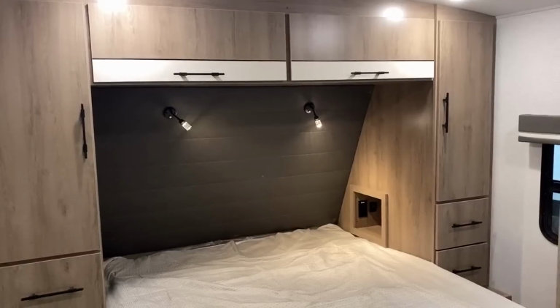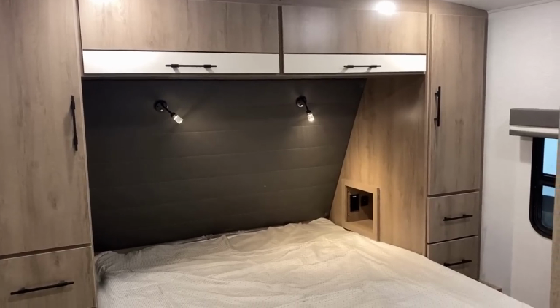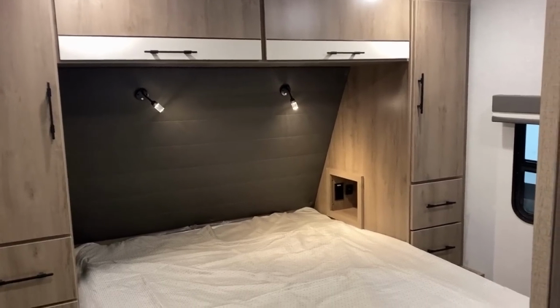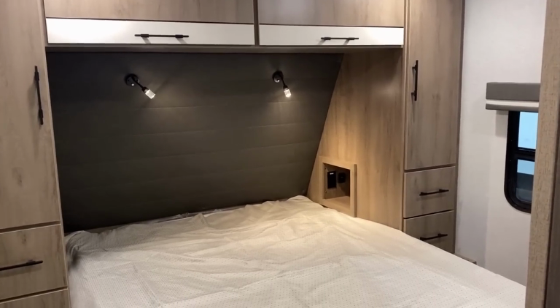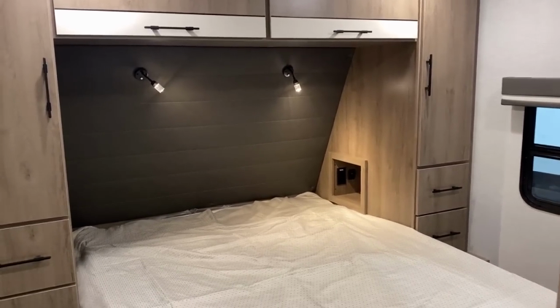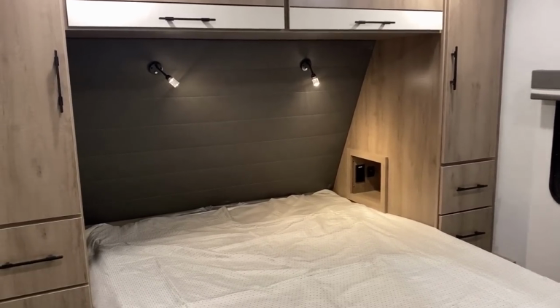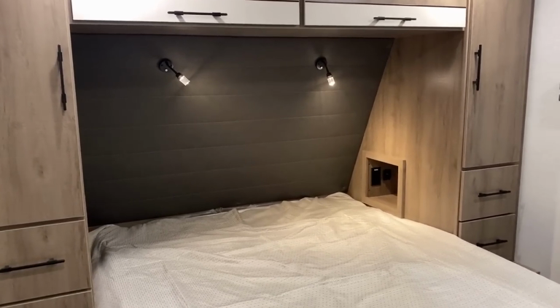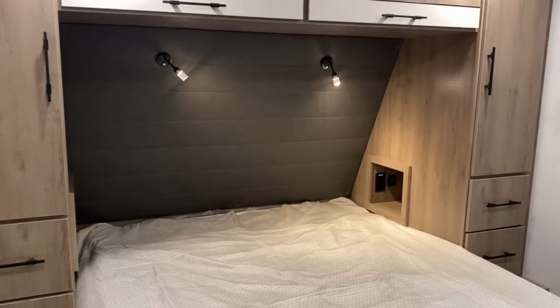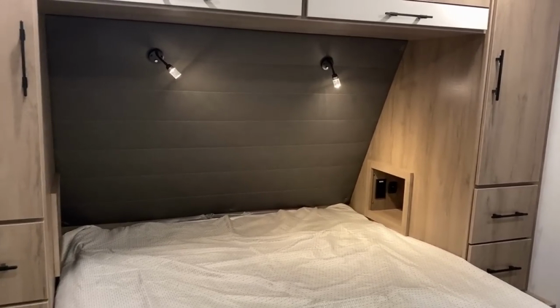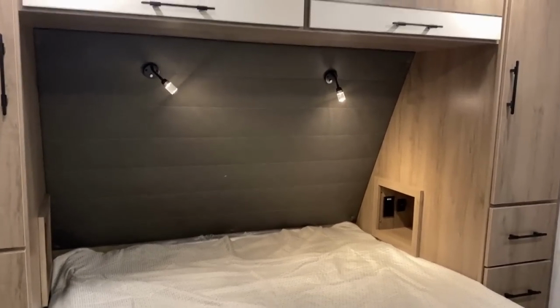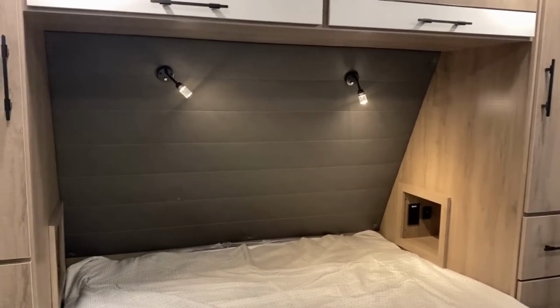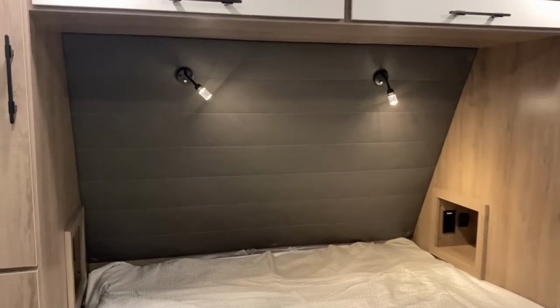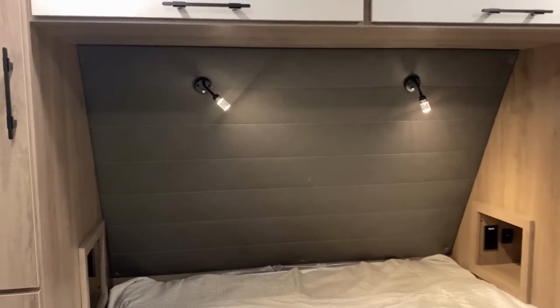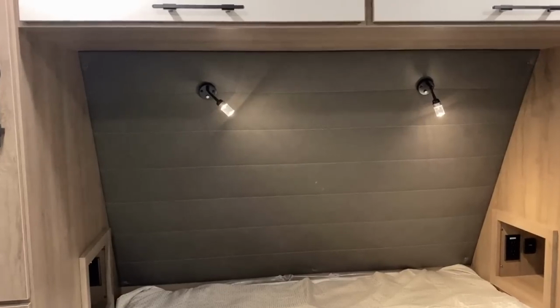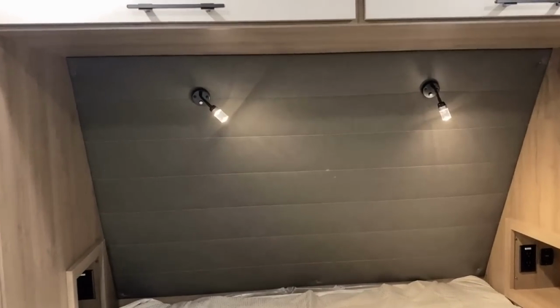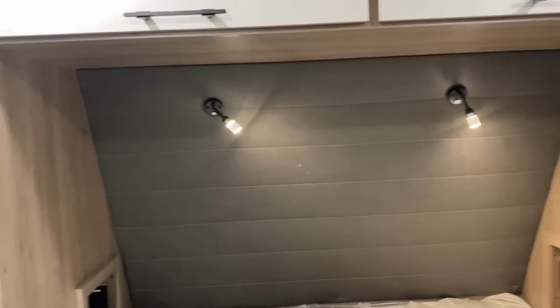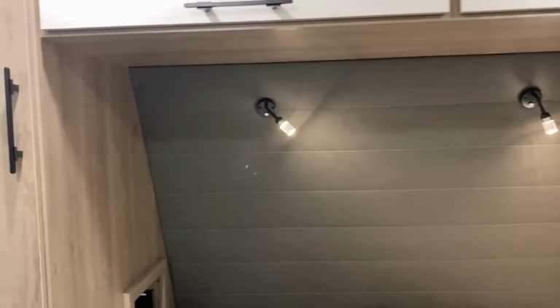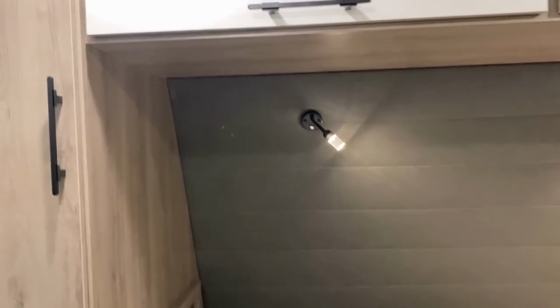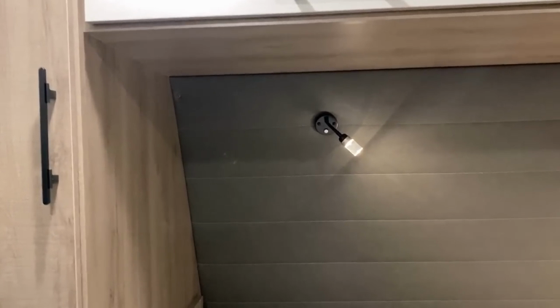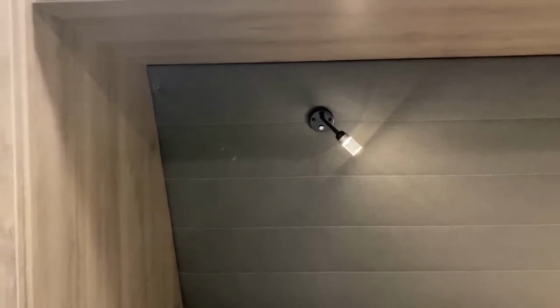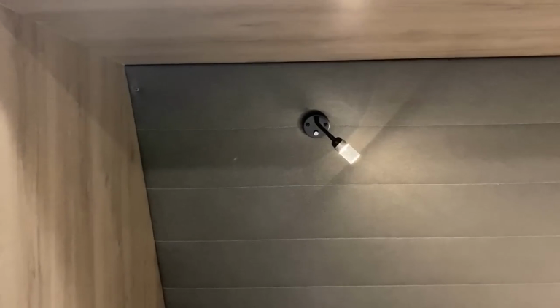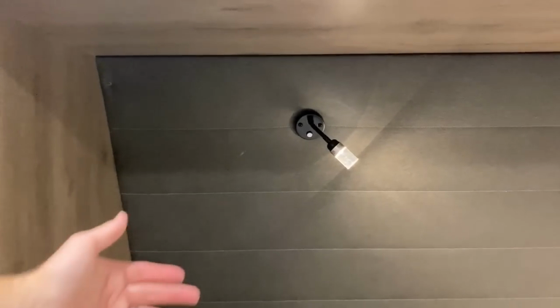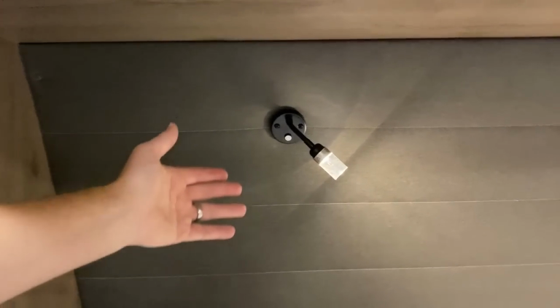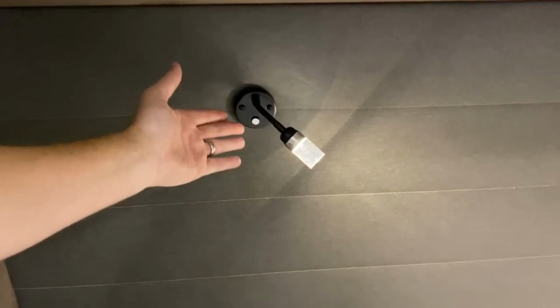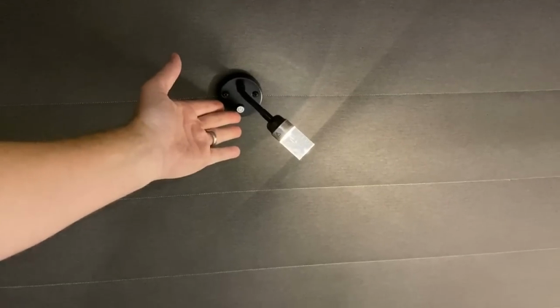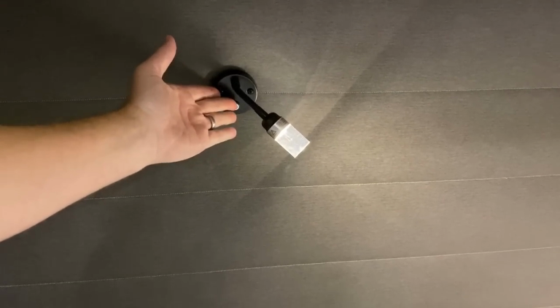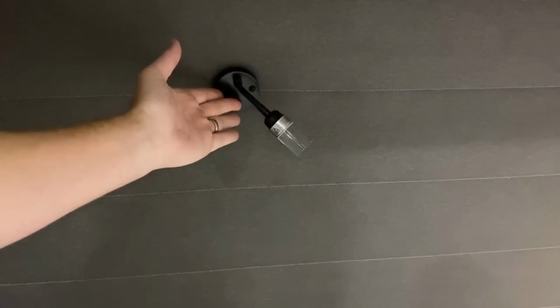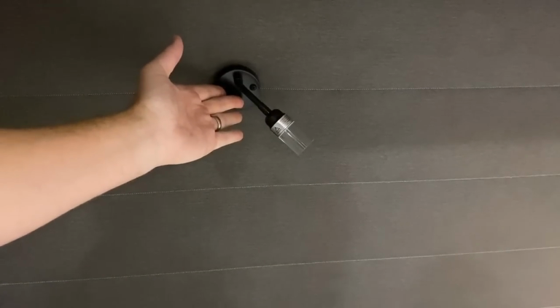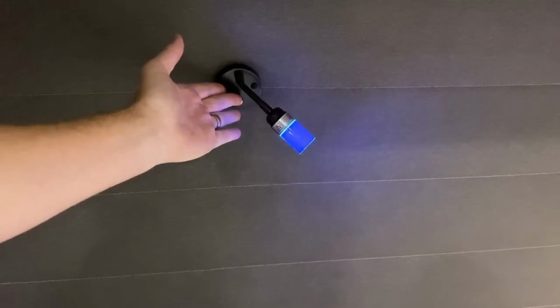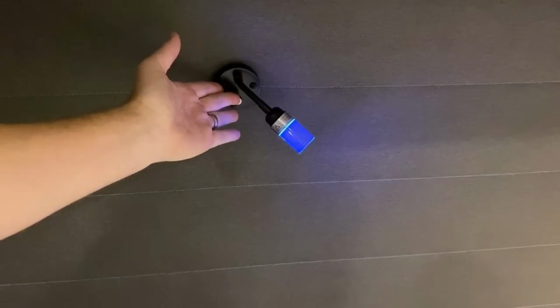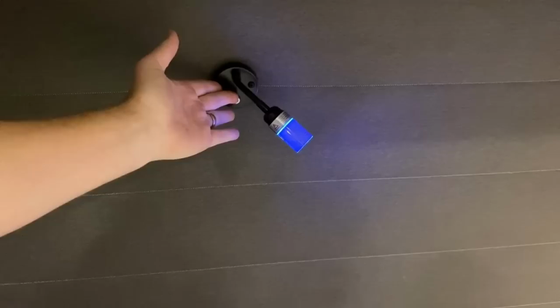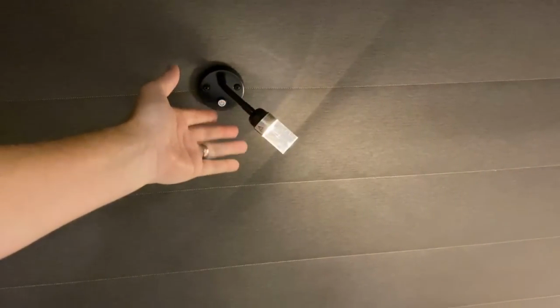They don't have any sort of king or twin or full options — this is just the bedroom they put in these. If you were going to ask, and that answered a question for you, leave me a little note to say thanks, Nerd. If you'd be interested in seeing a king bed option or something like that, let me know — I can relay that to the factory. It will require that they change up some of their bedroom cabinetry though.